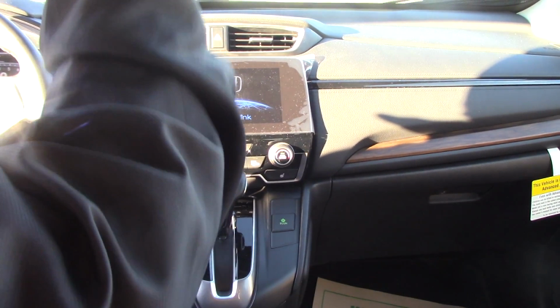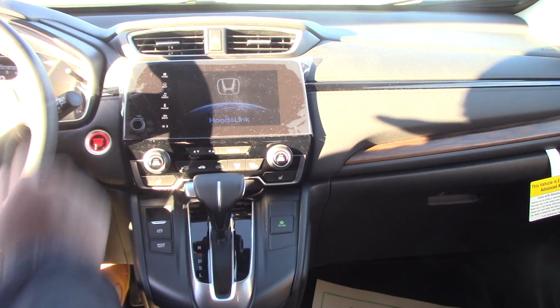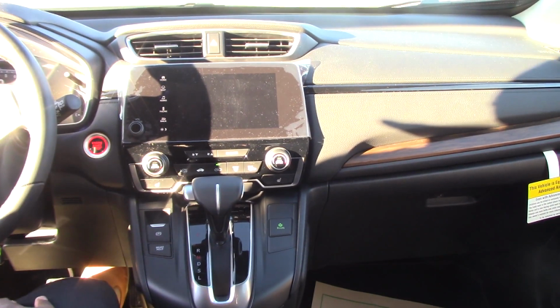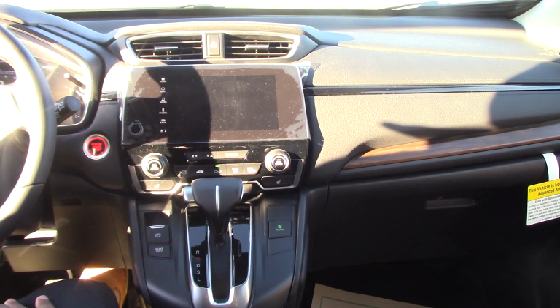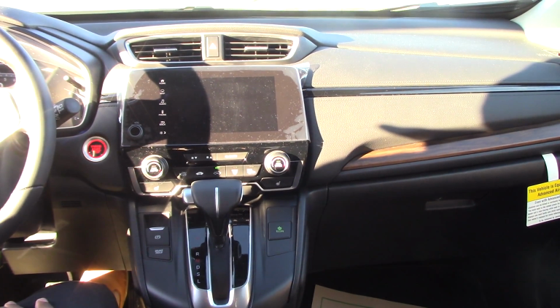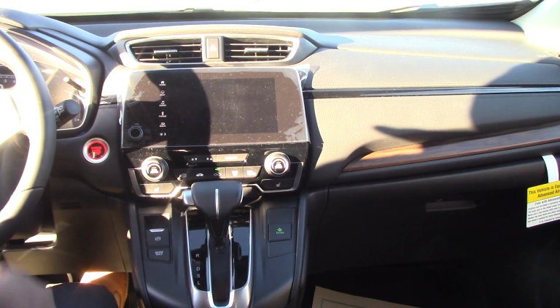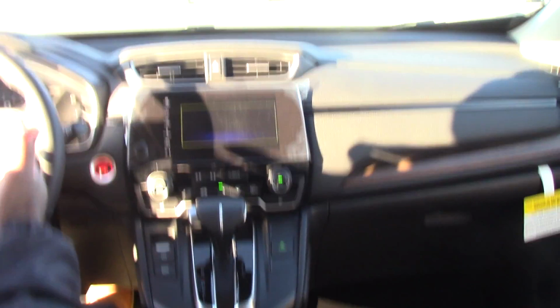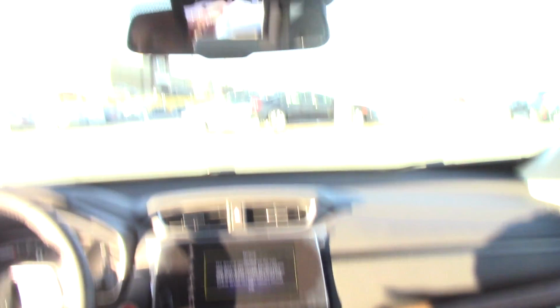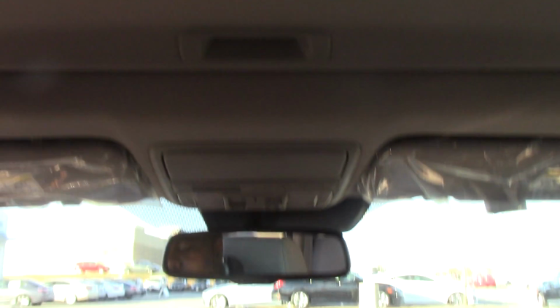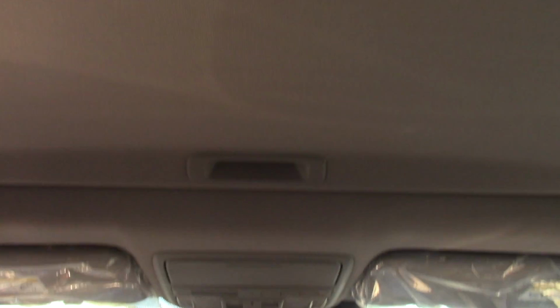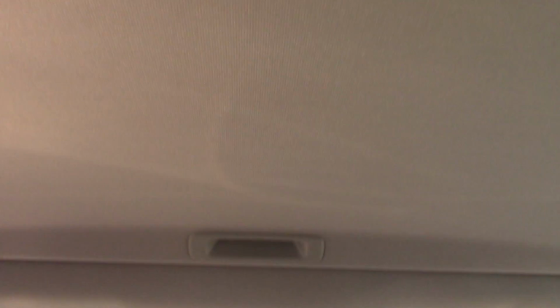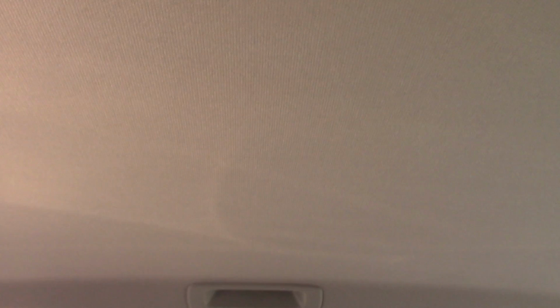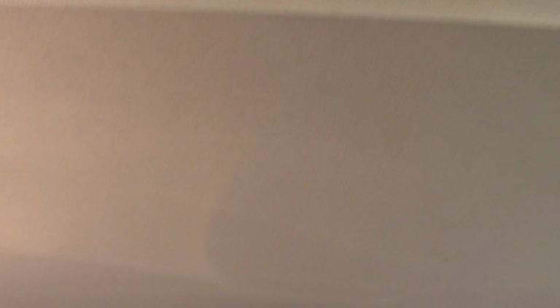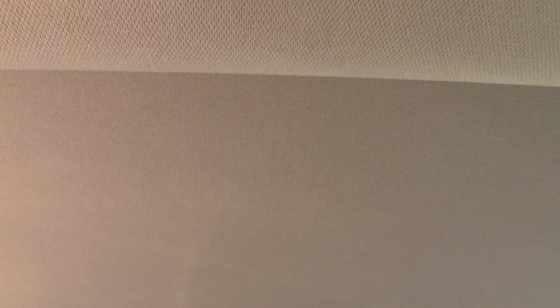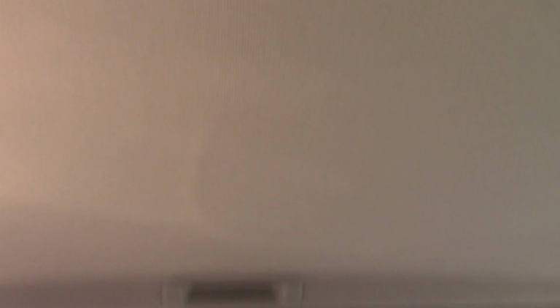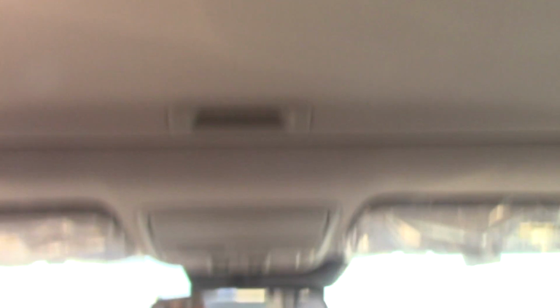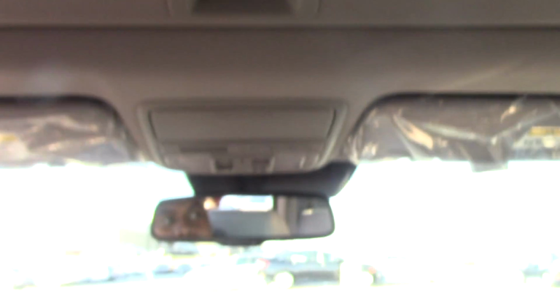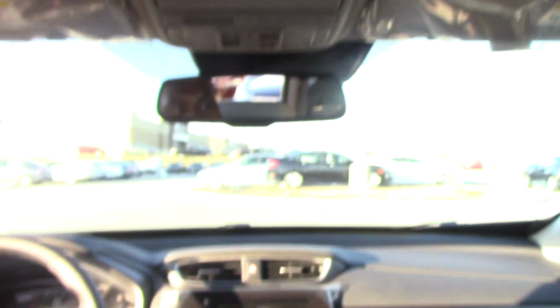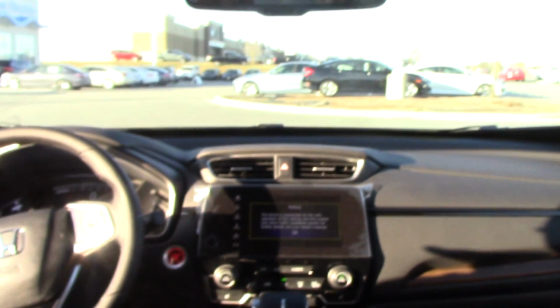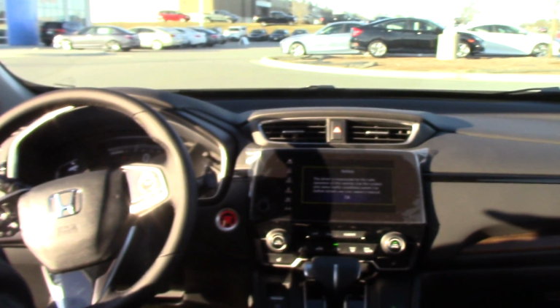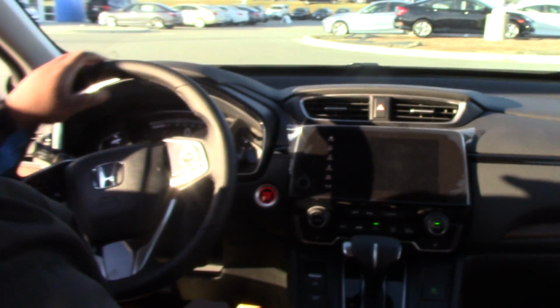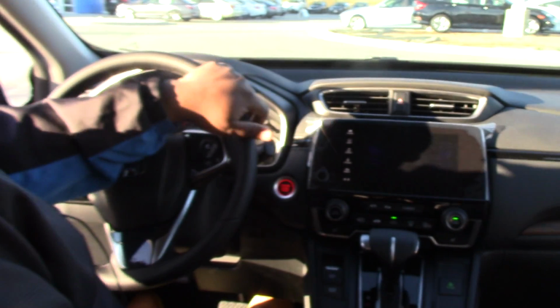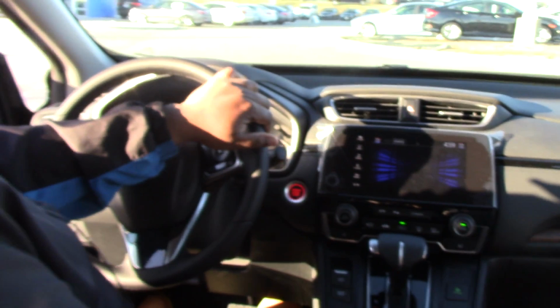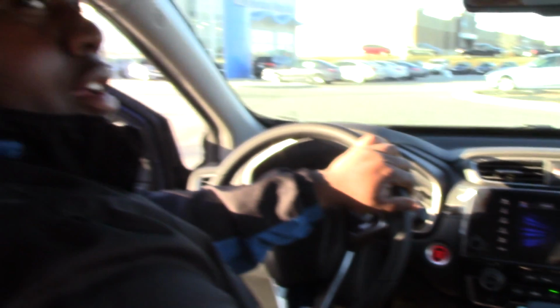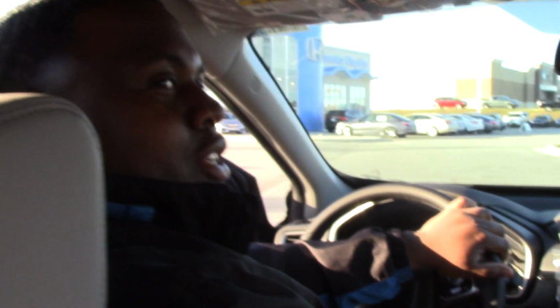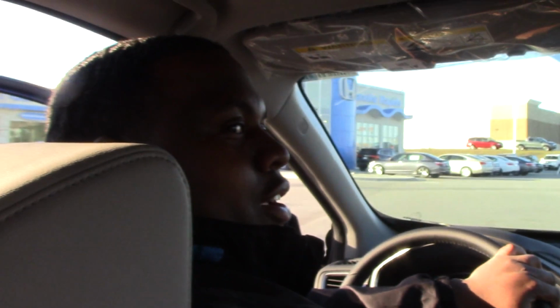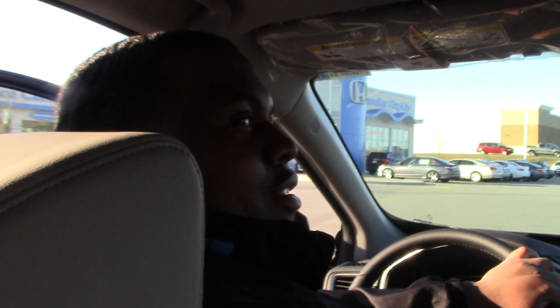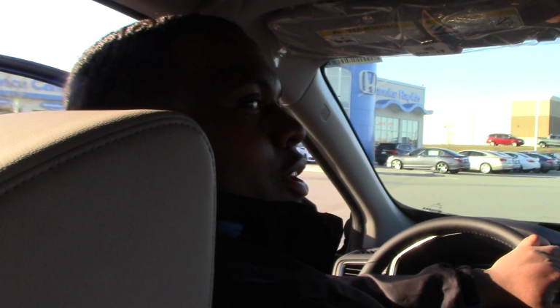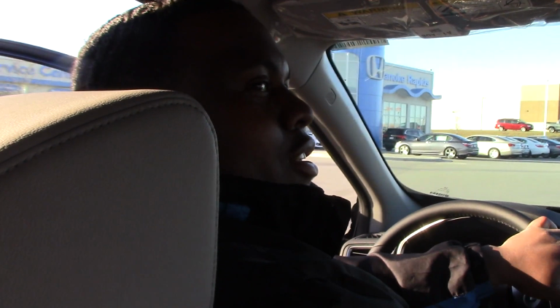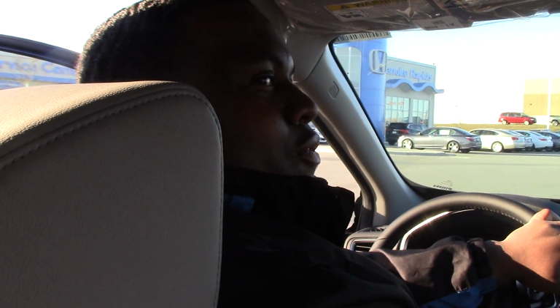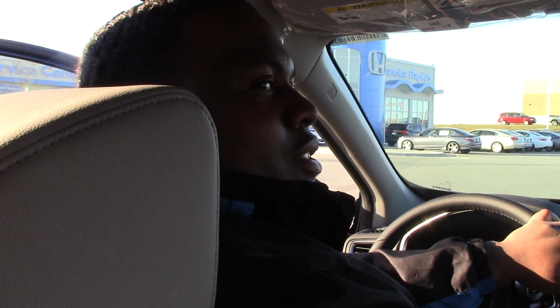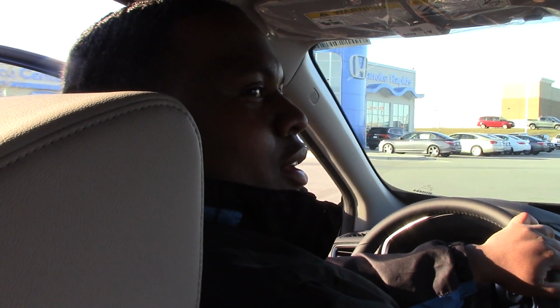You got one touch sunroof, cruise control, audio control, and these are memory seats. And I'm Jay Green, come on down to Honda Arena Rapids and see me.